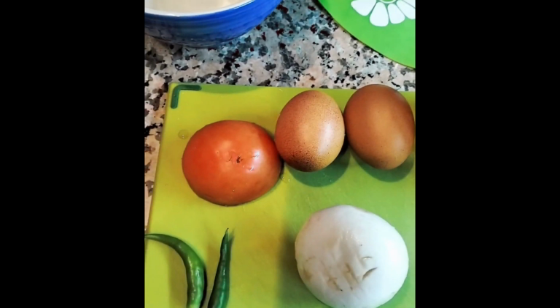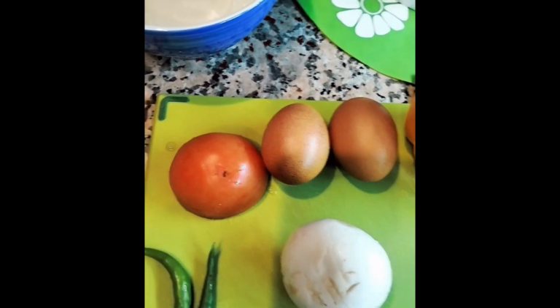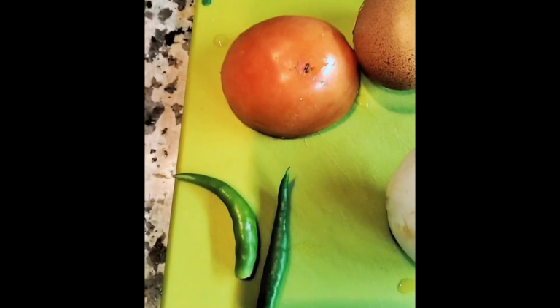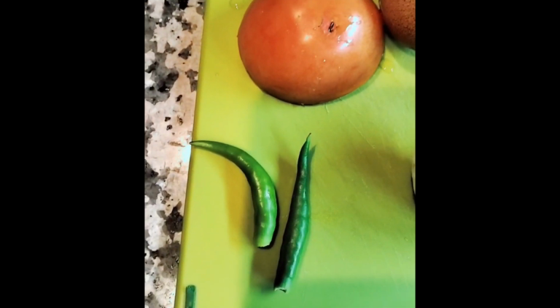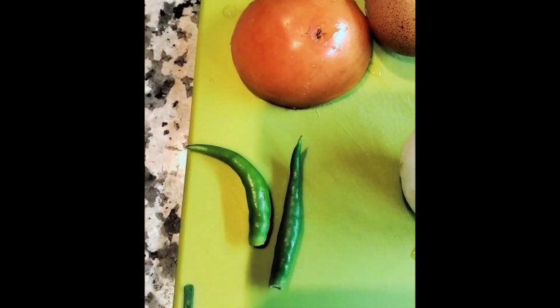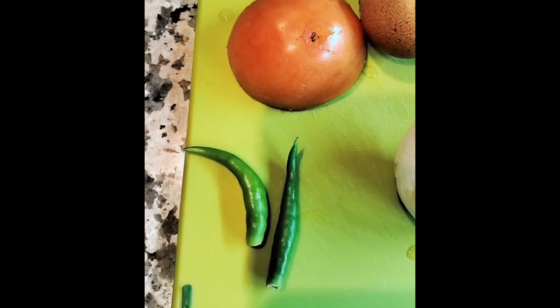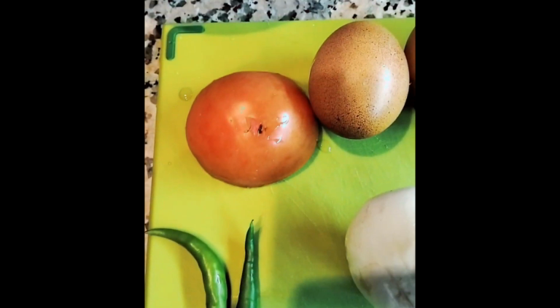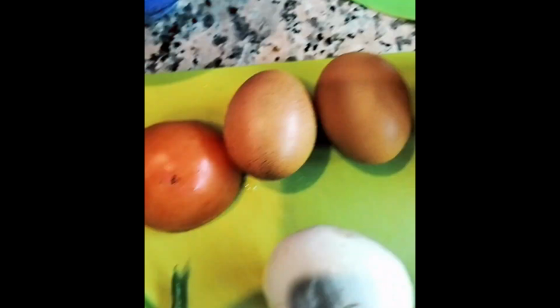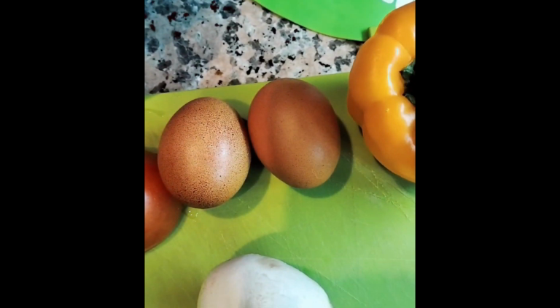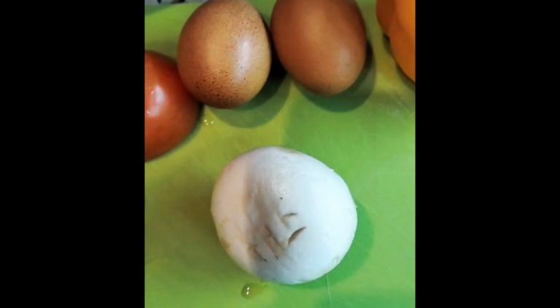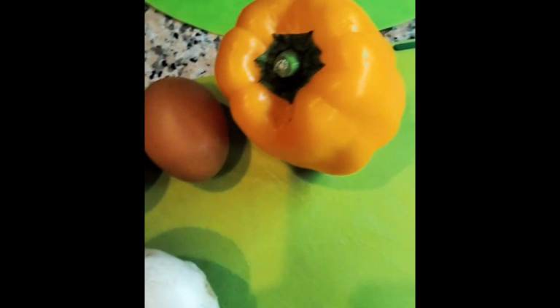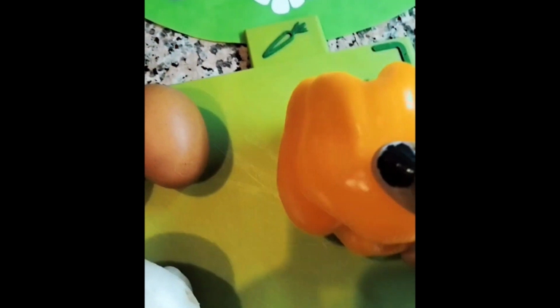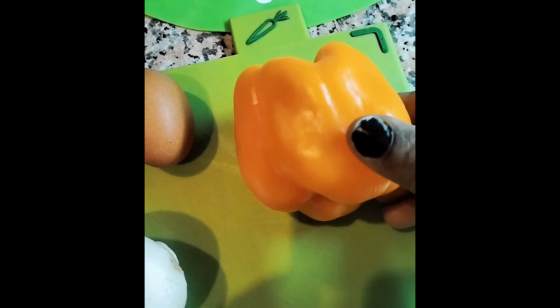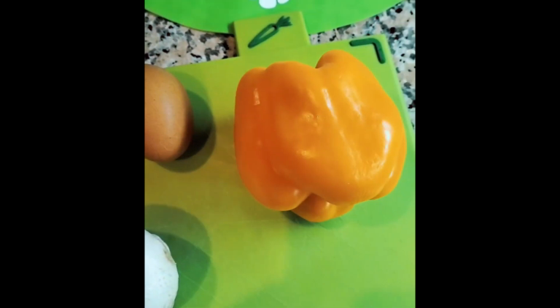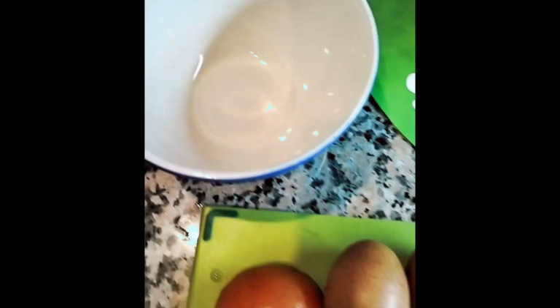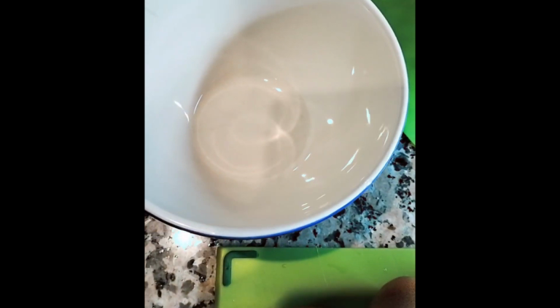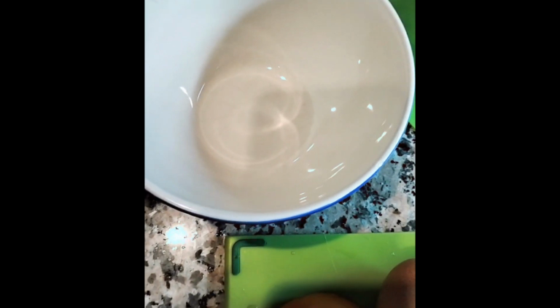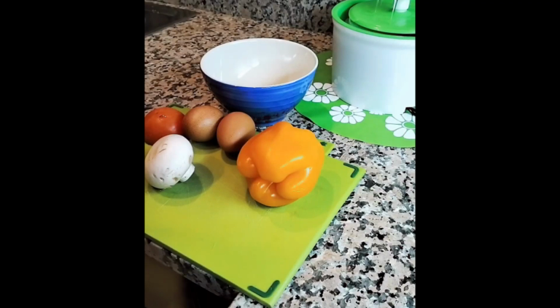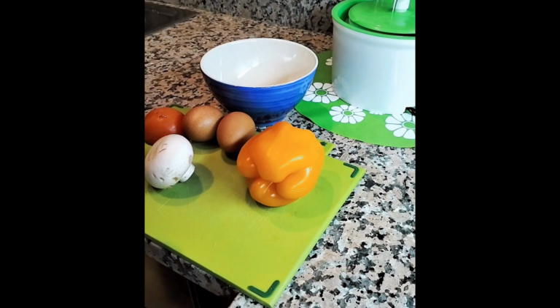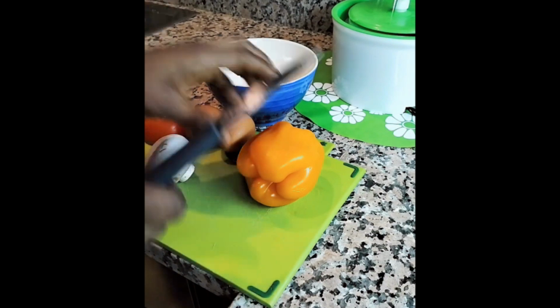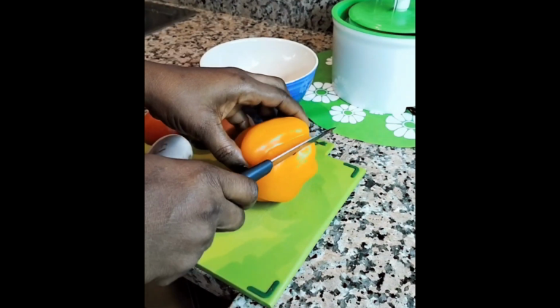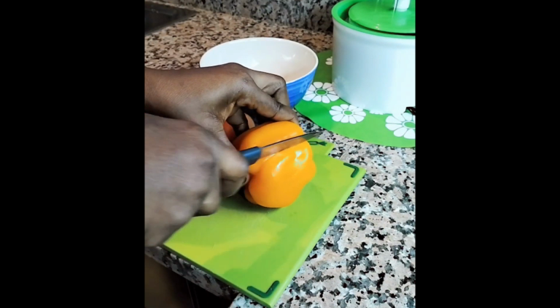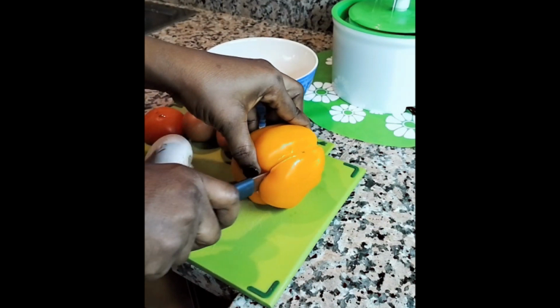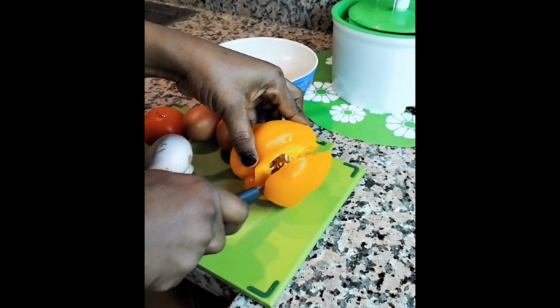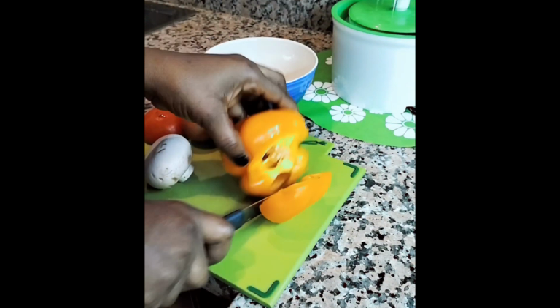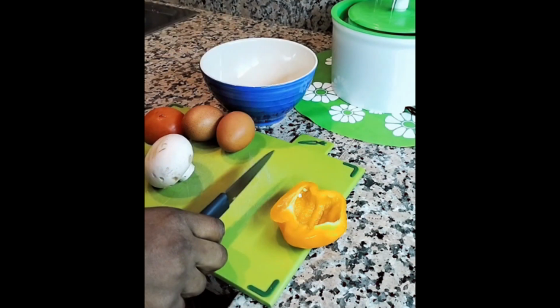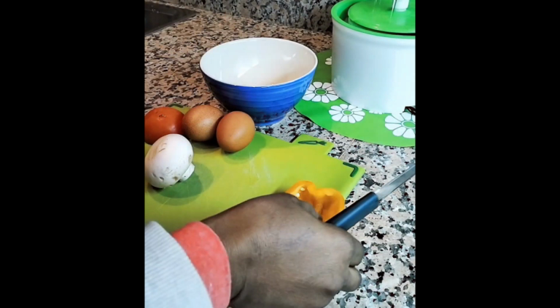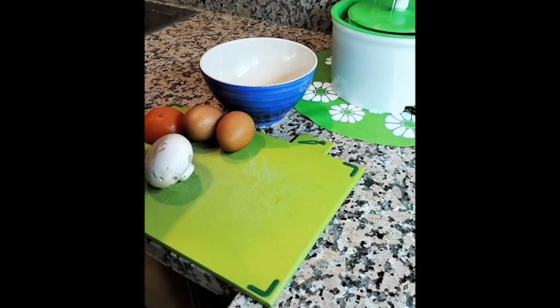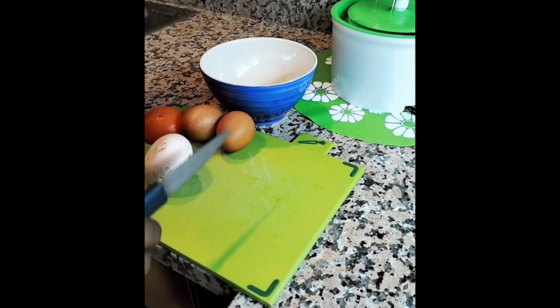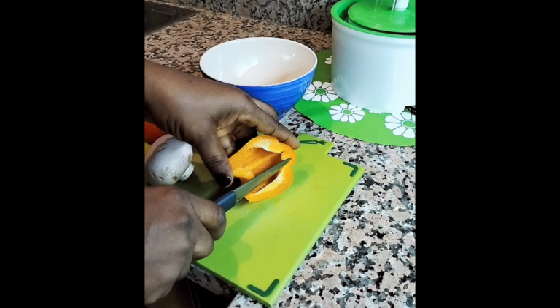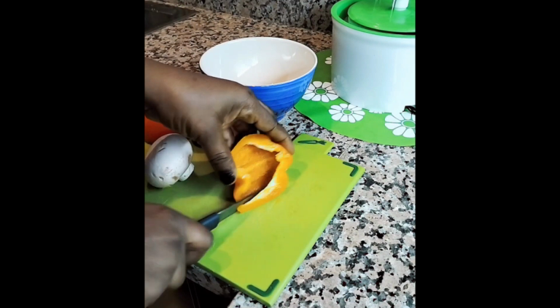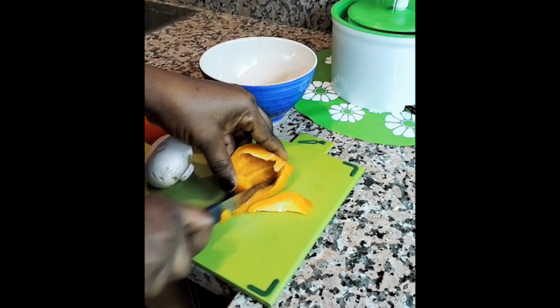Hello guys, how are you all doing? It's your girl Judyana V Blog. So today I am bringing to you what I came for breakfast. You see here: two eggs, one tomato, one mushroom, and one paprika.